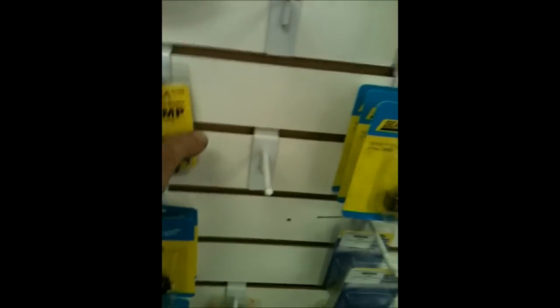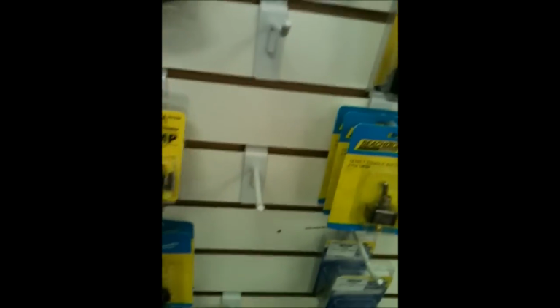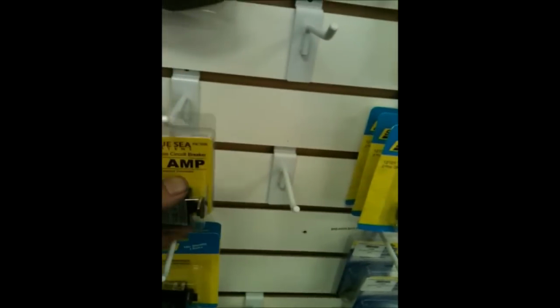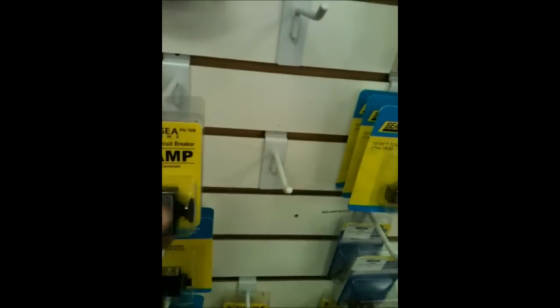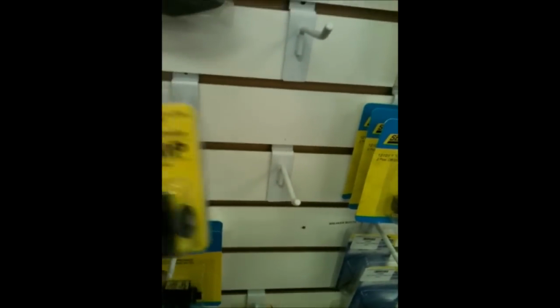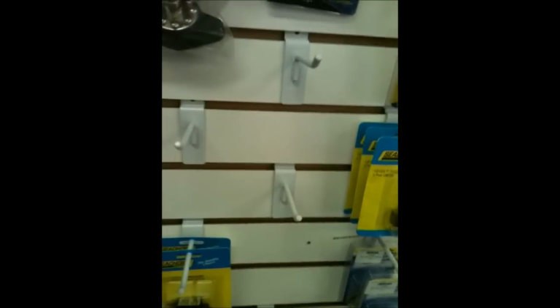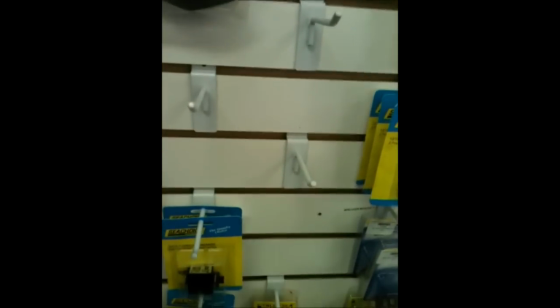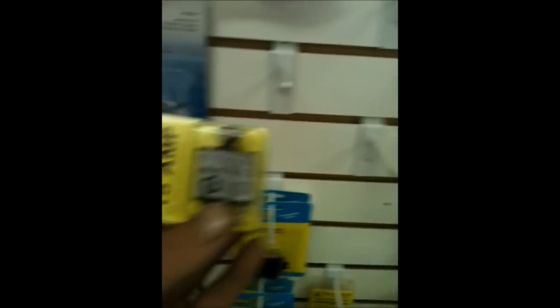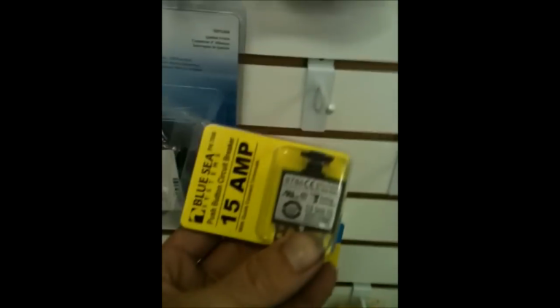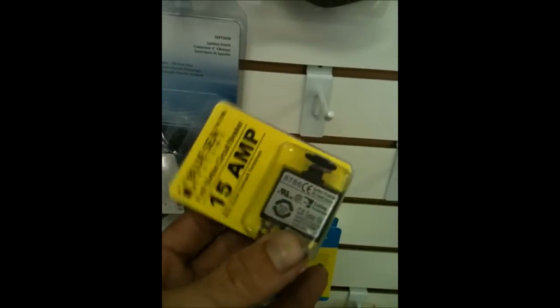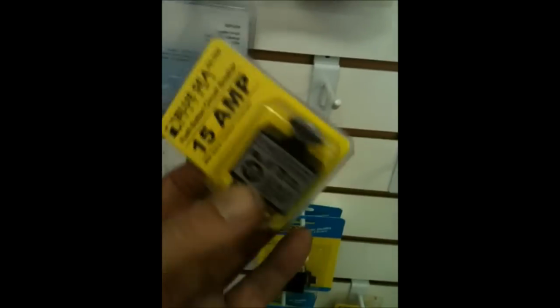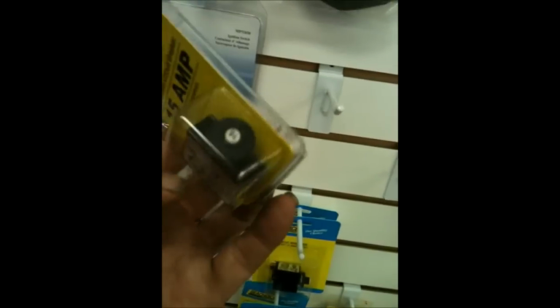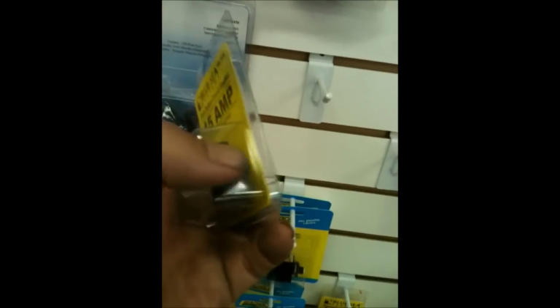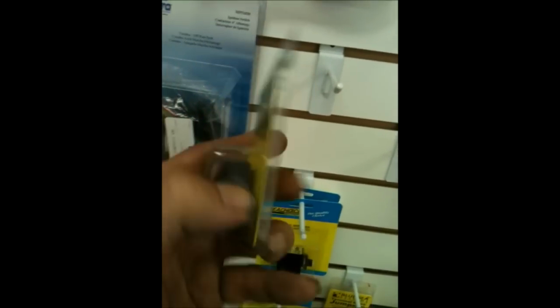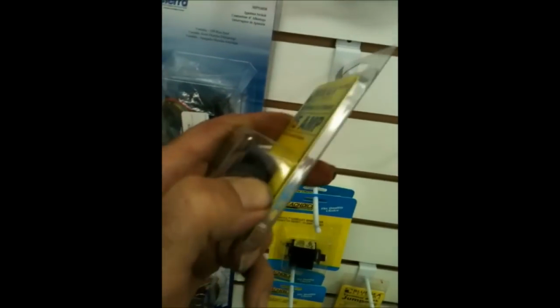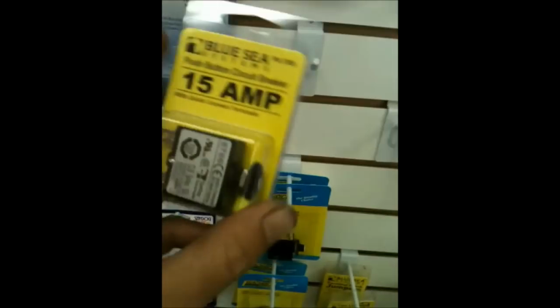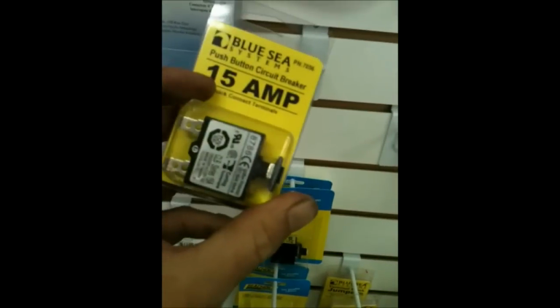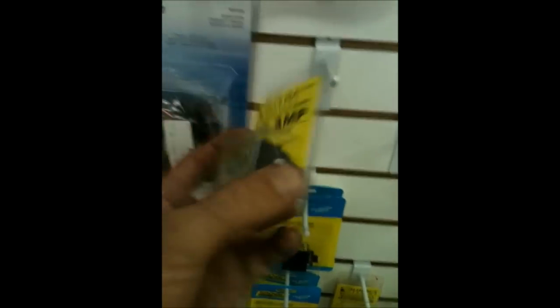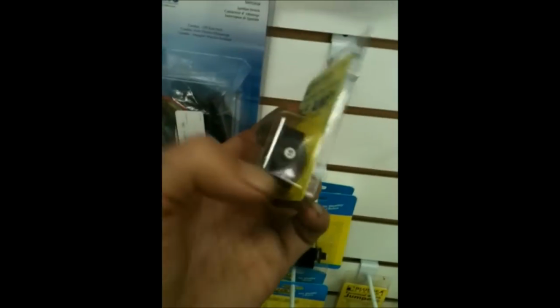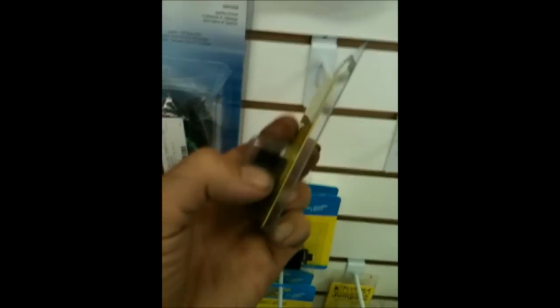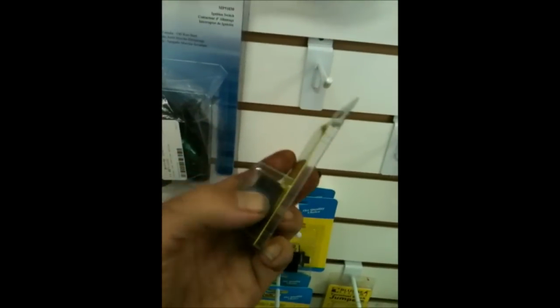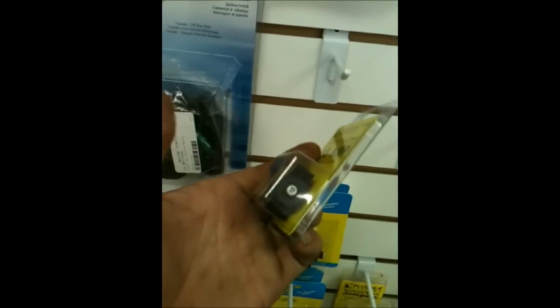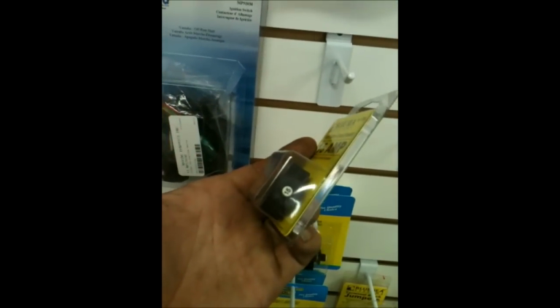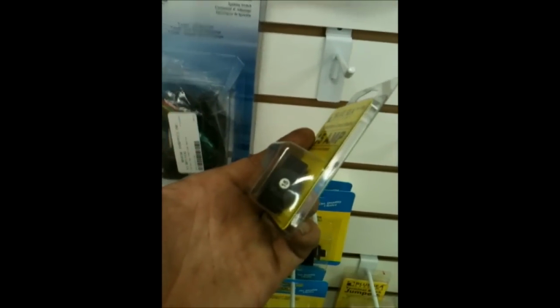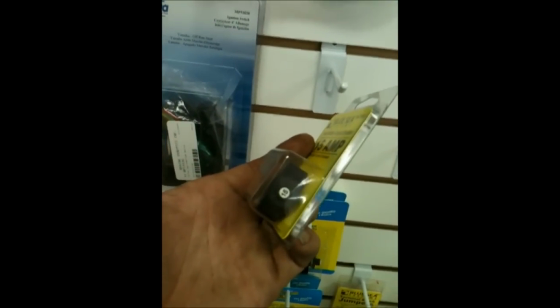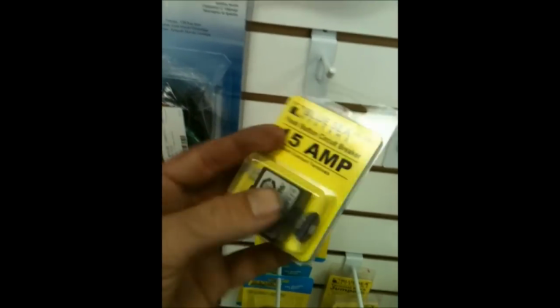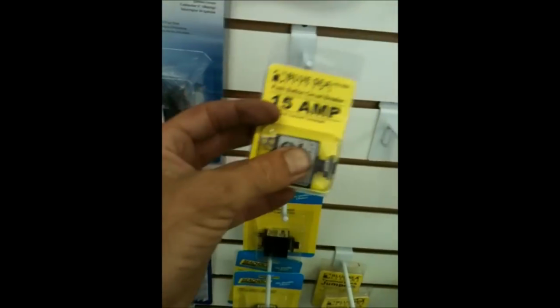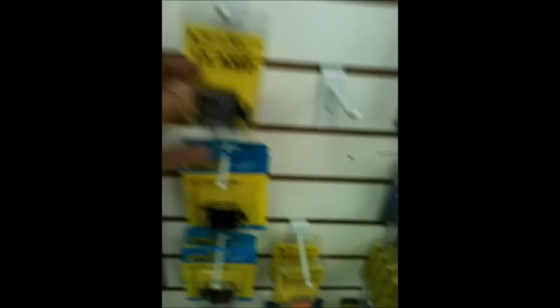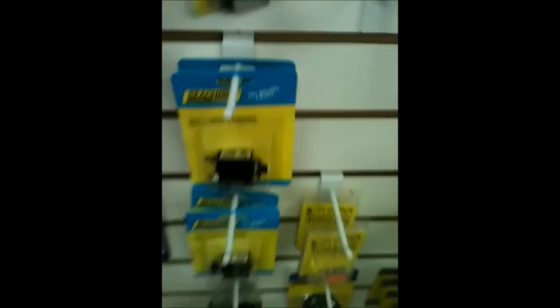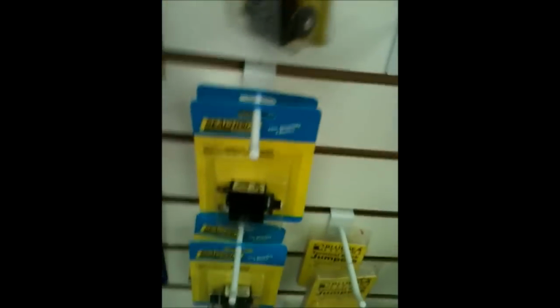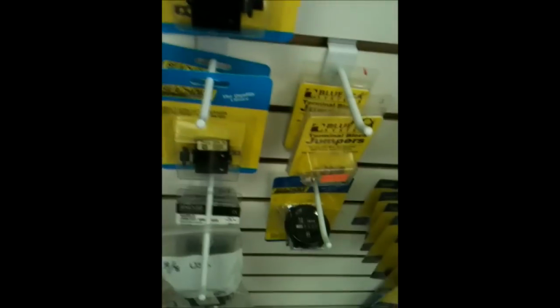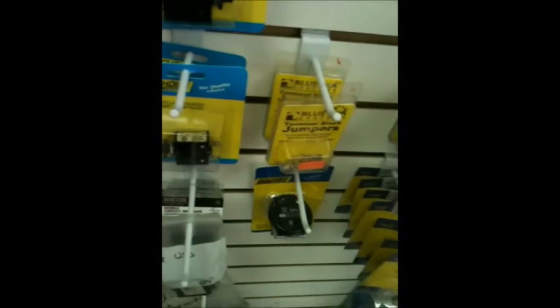You want an idea? I'm always telling them about these pop-off breakers. There's your fuse replacement. Use these little pop-off breakers and they come in various sizes.